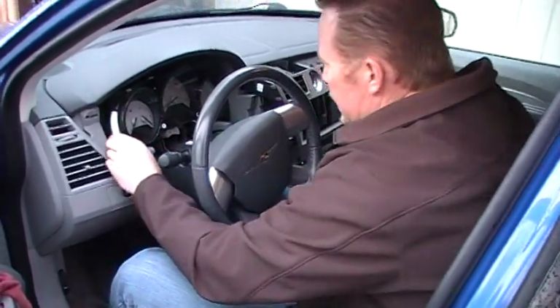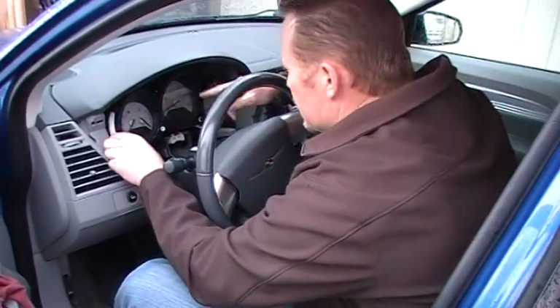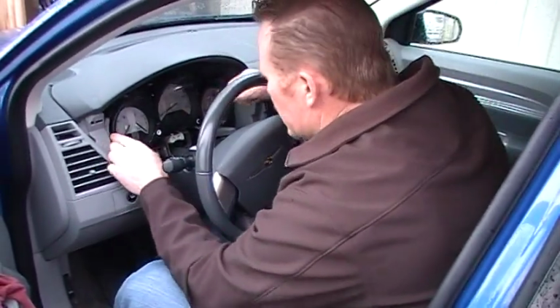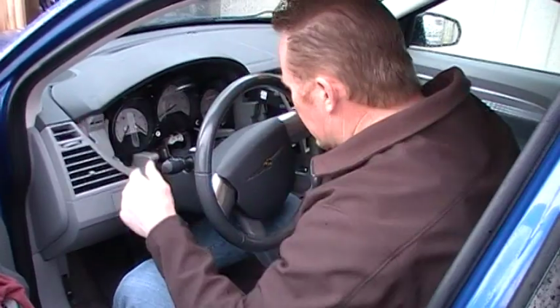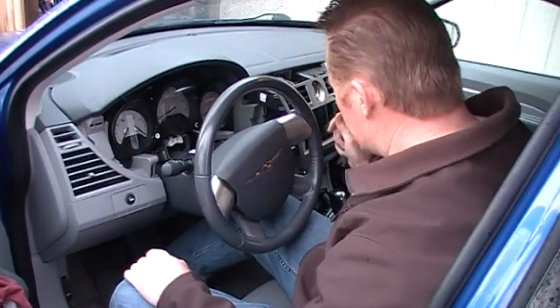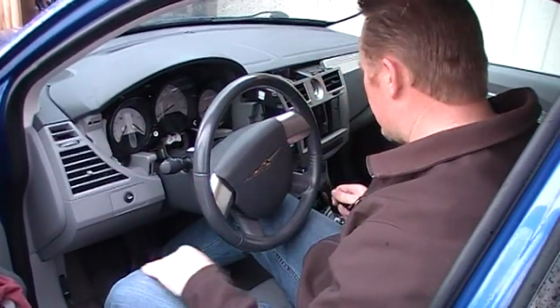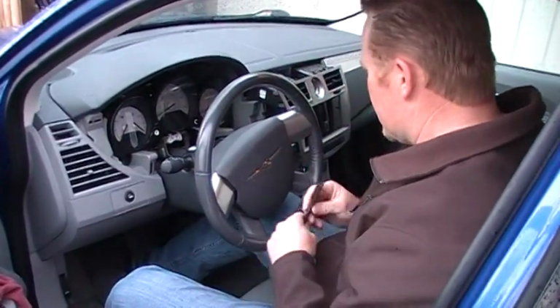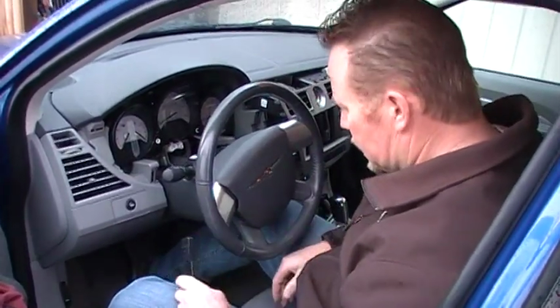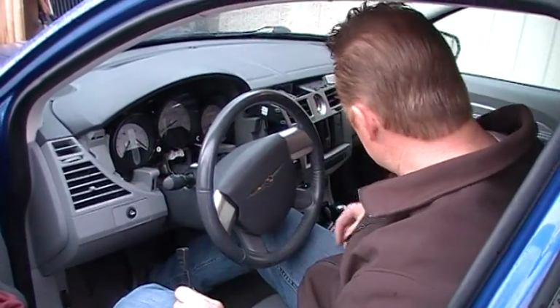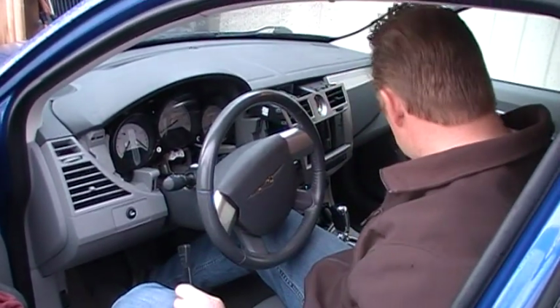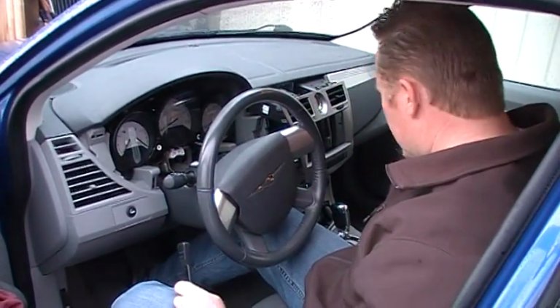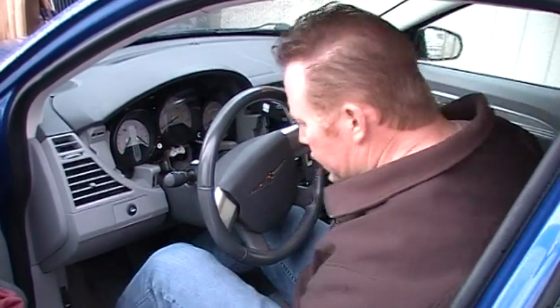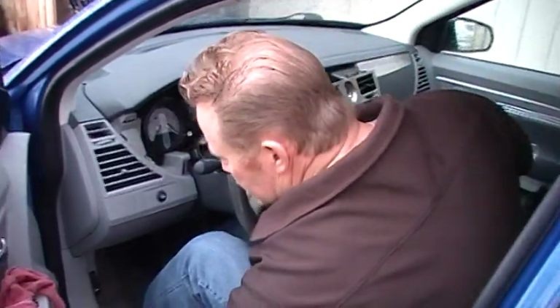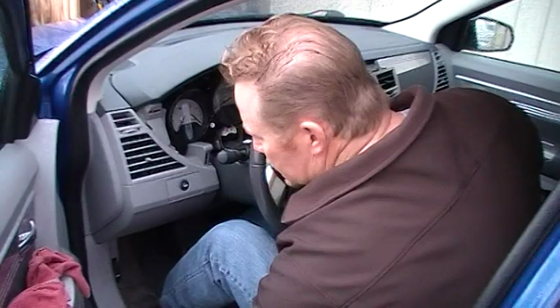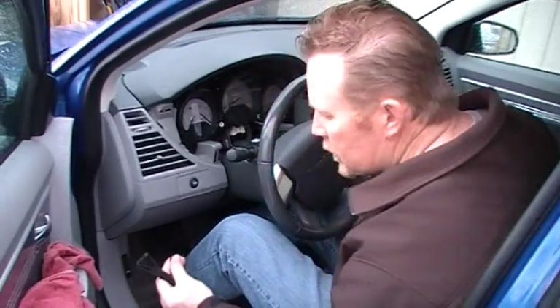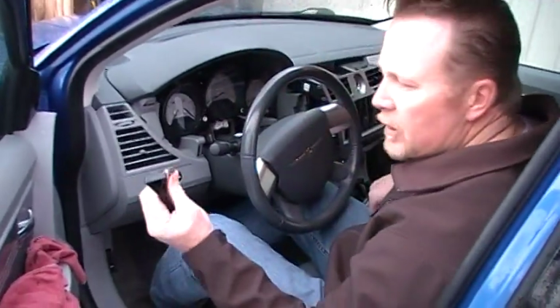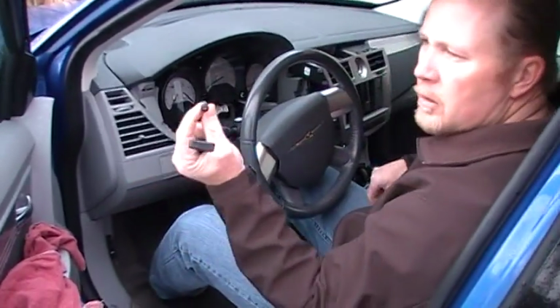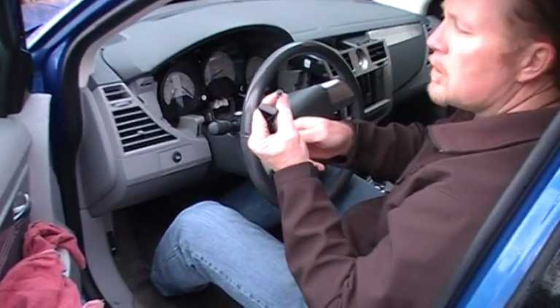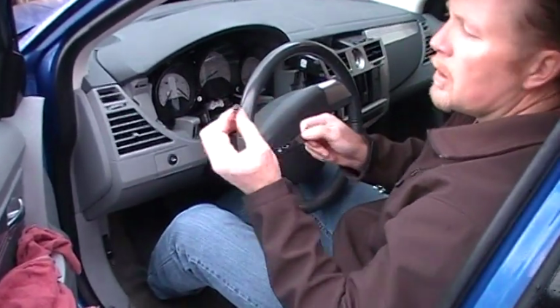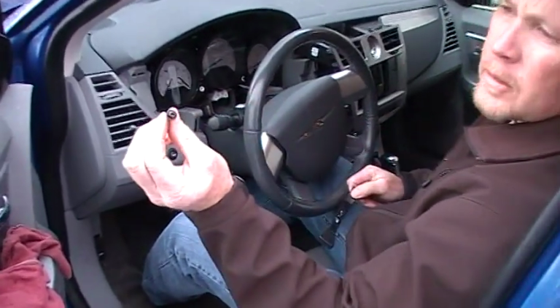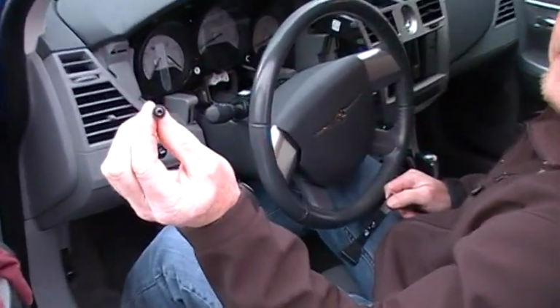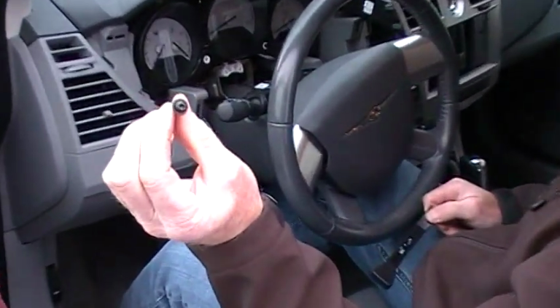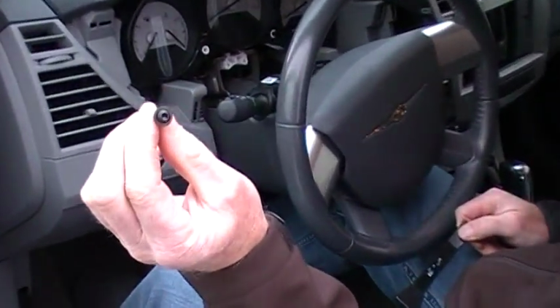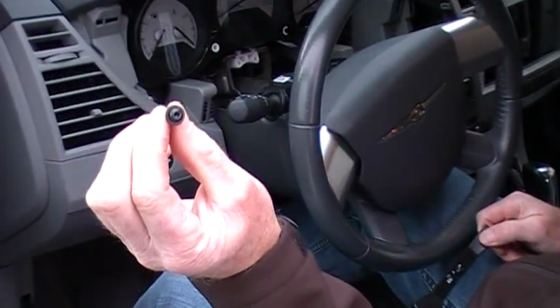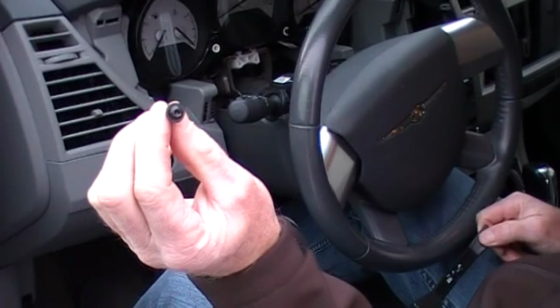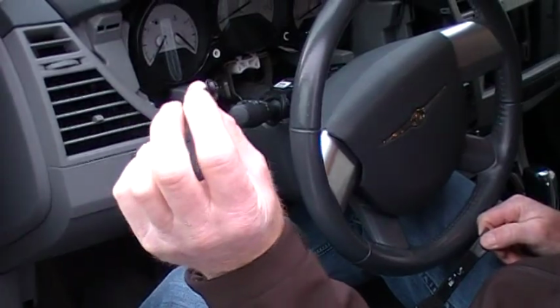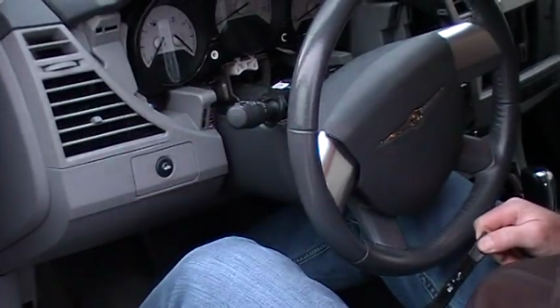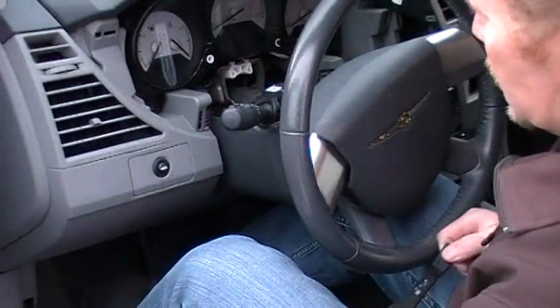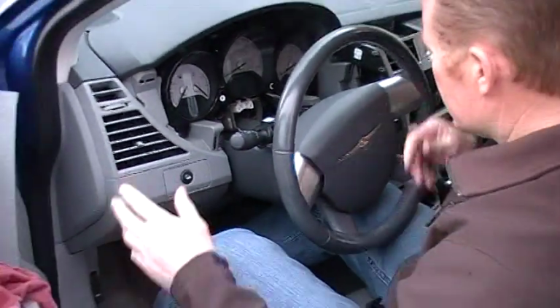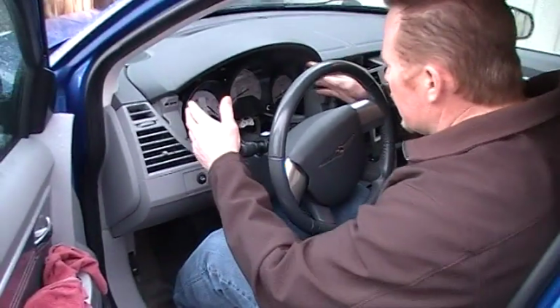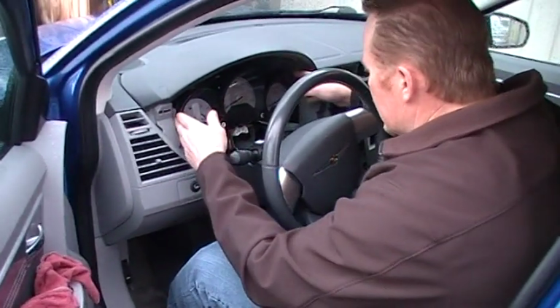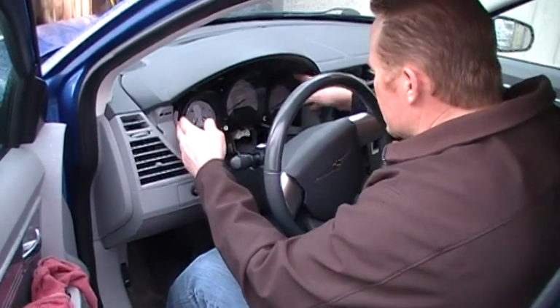The cluster's already loose because I have the screws out, but there will be four T20 Torx screws — like this one right there. Once you pull those out, the cluster is actually loose.